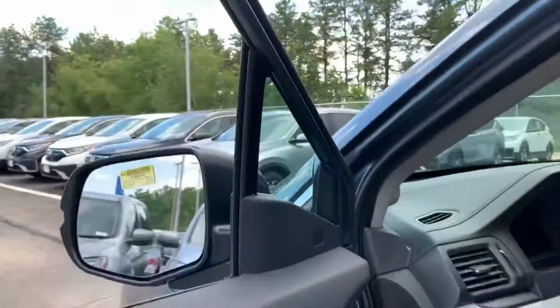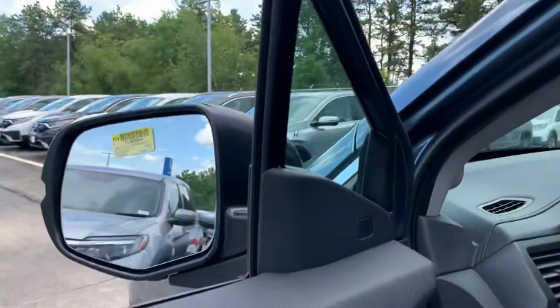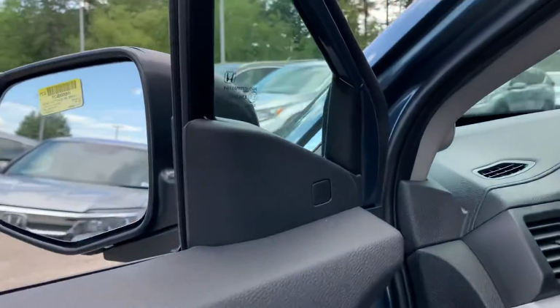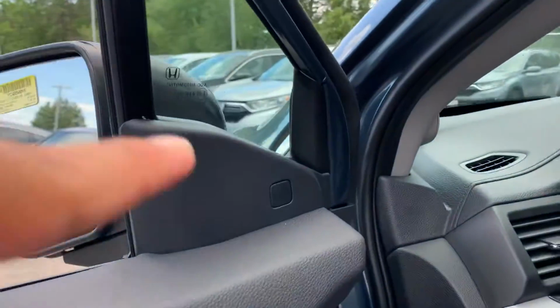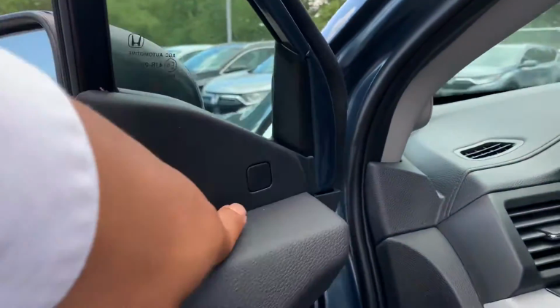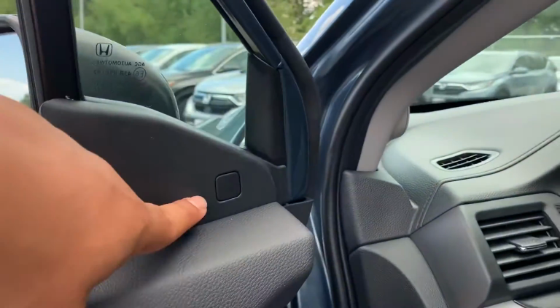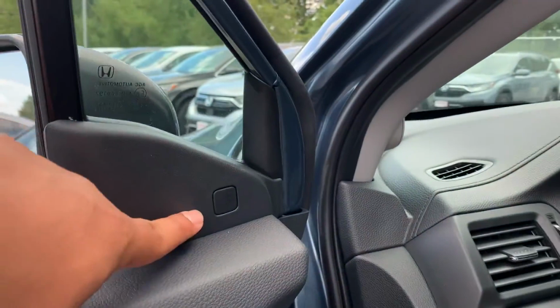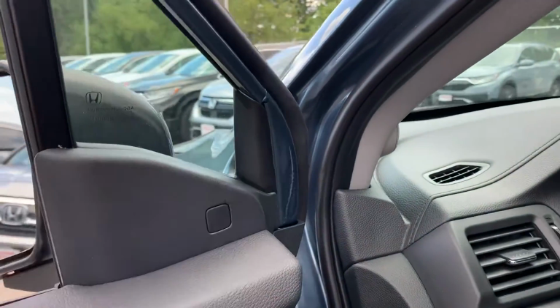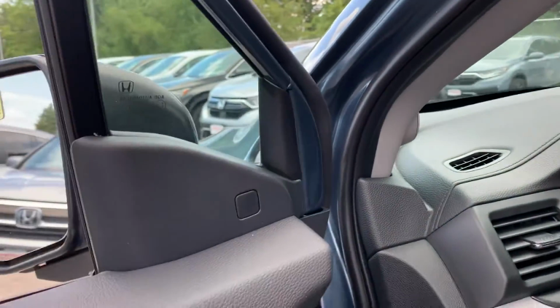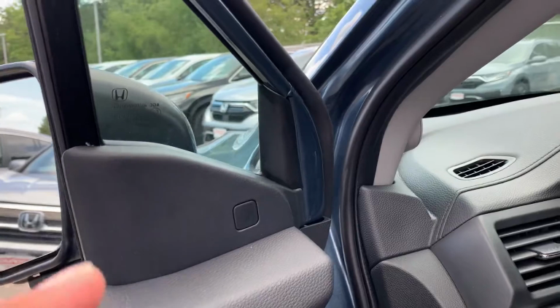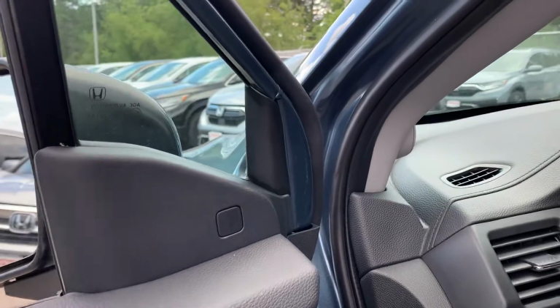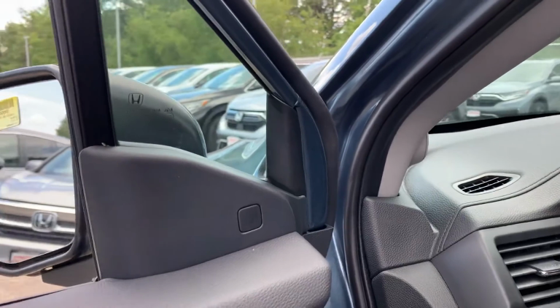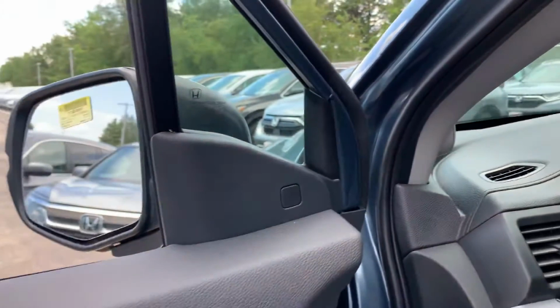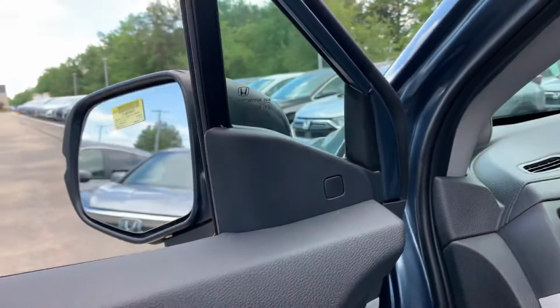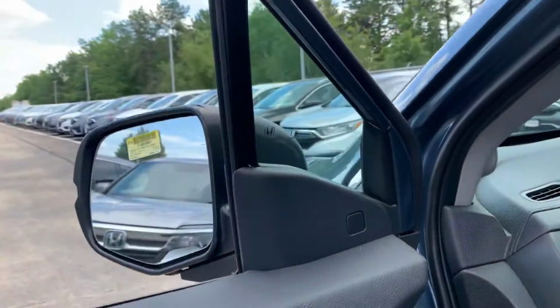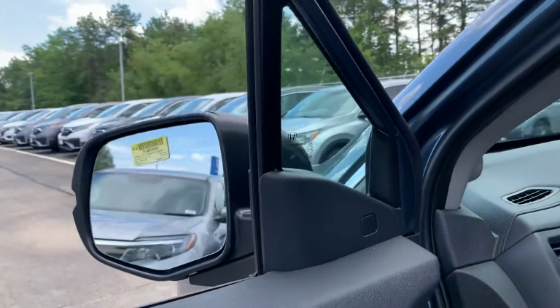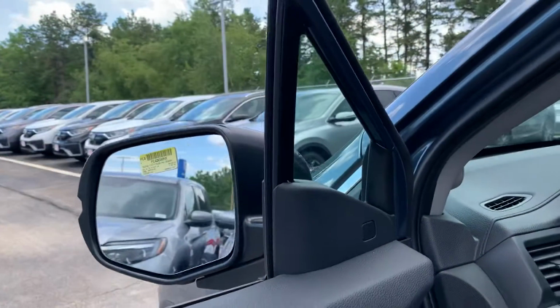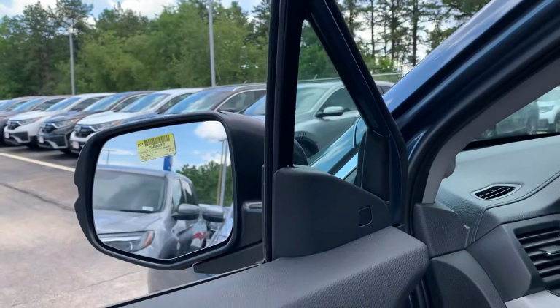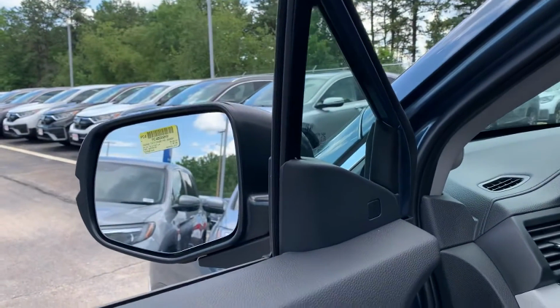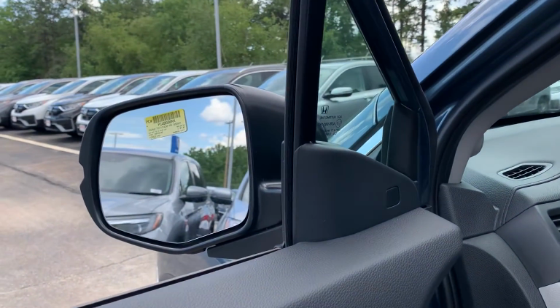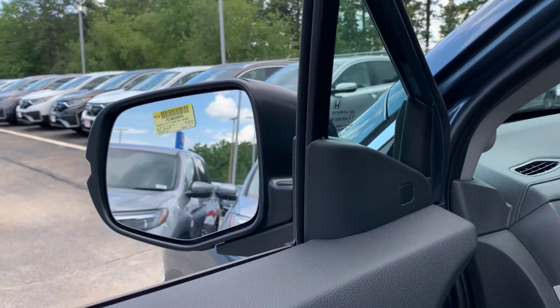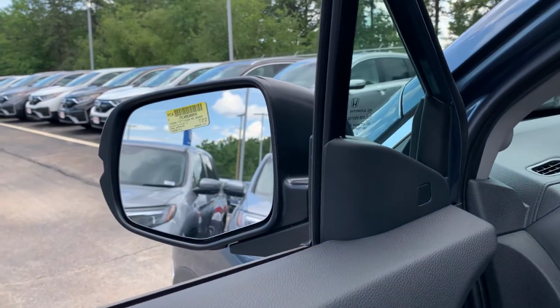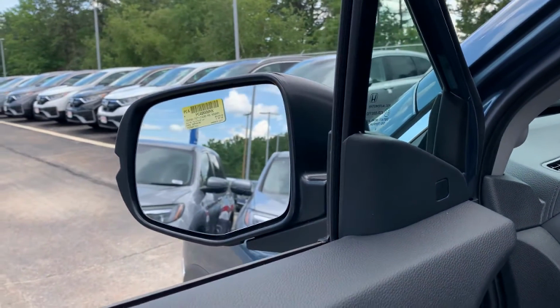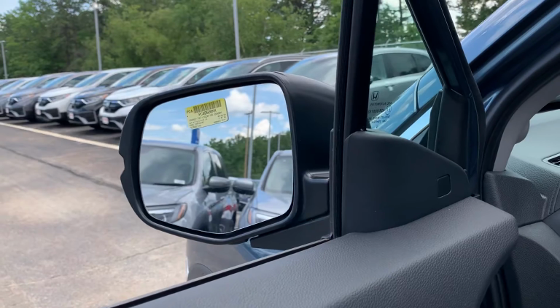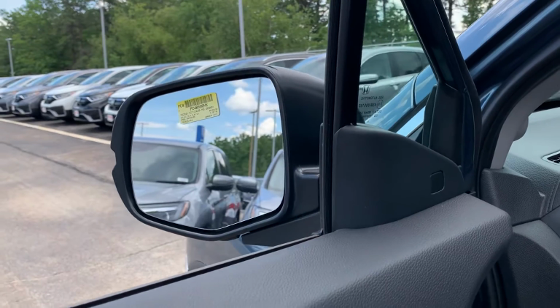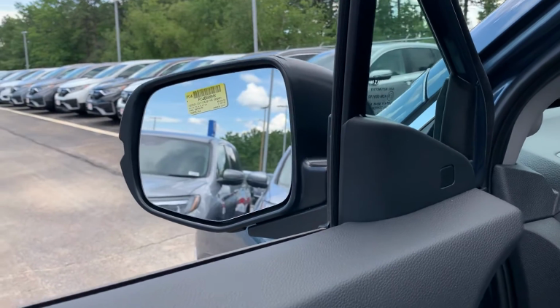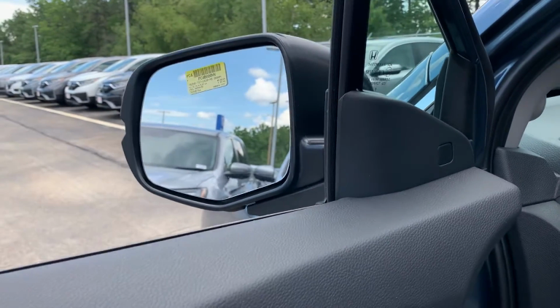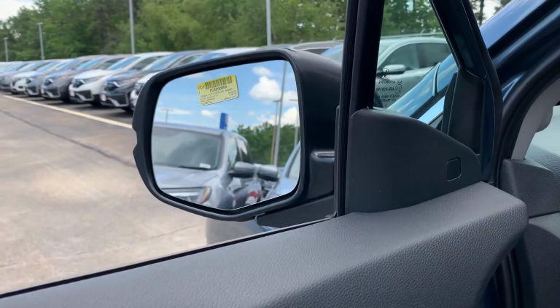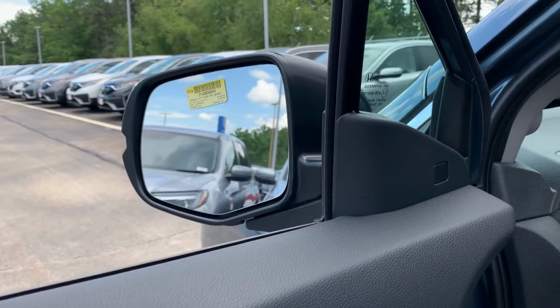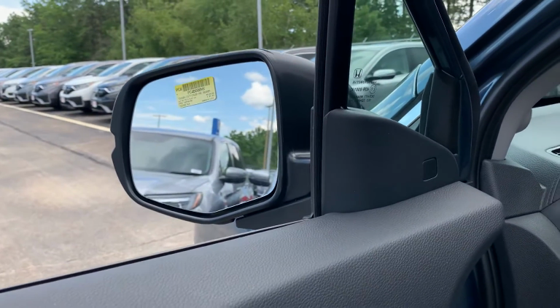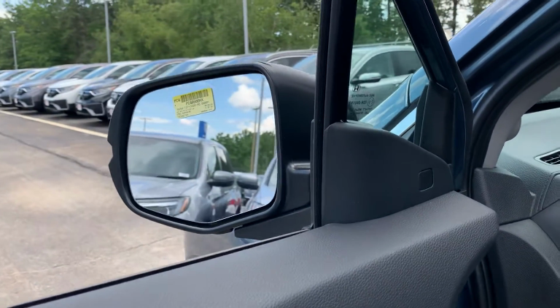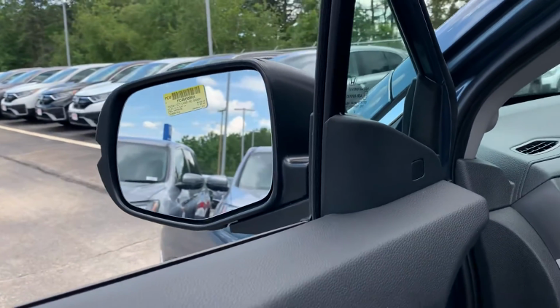Blind spot monitoring right here. Whenever a car is in your blind spot, that logo right there is going to light up and let you know that you cannot switch lanes. If you turn your blinker on anyway, it'll give you an audible noise just to let you know.